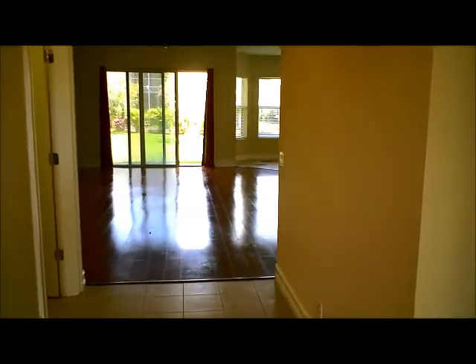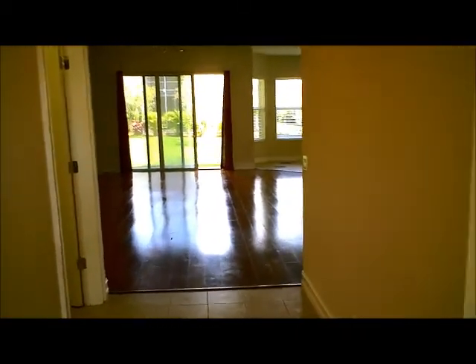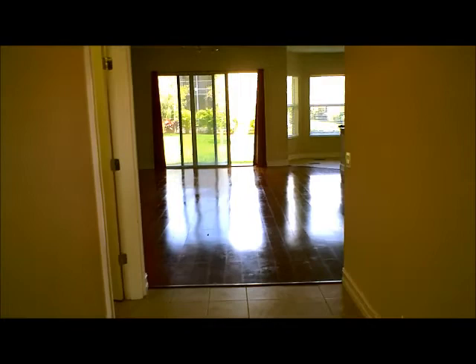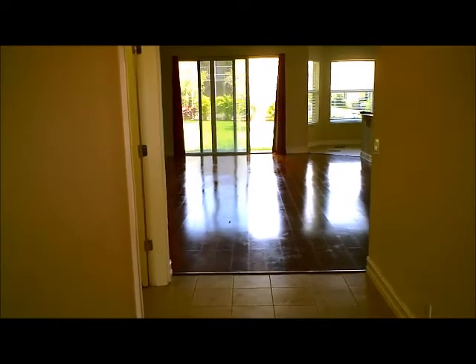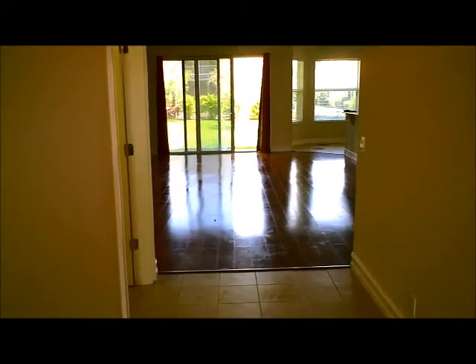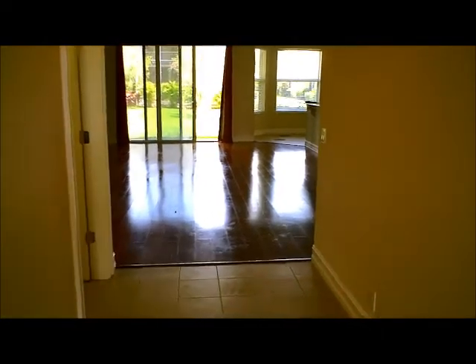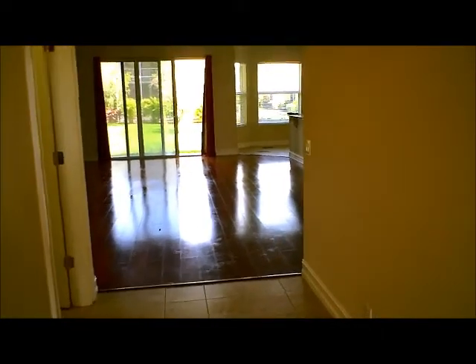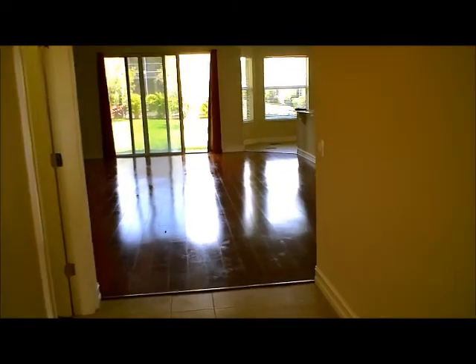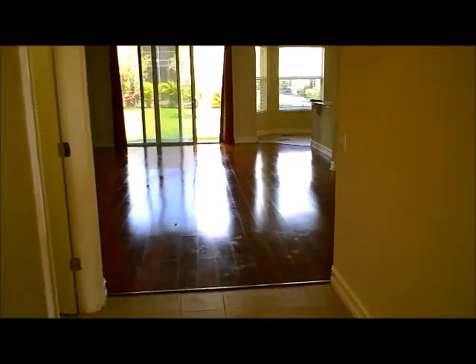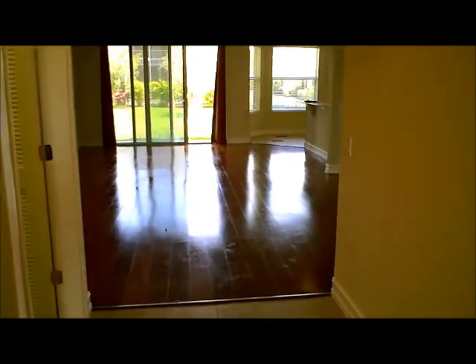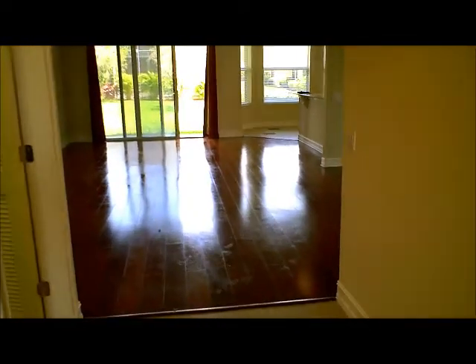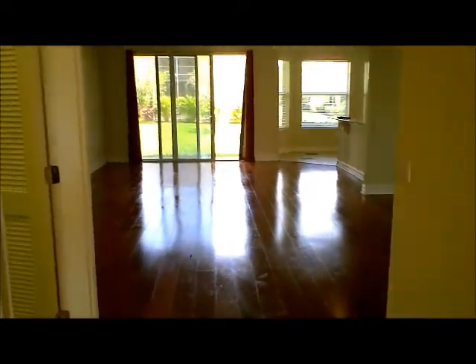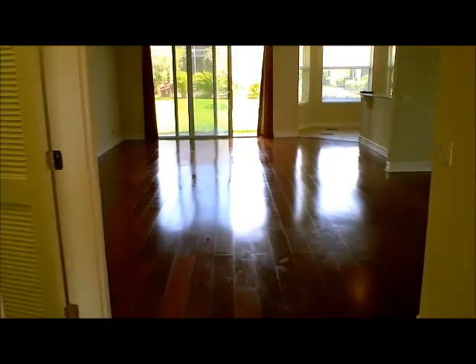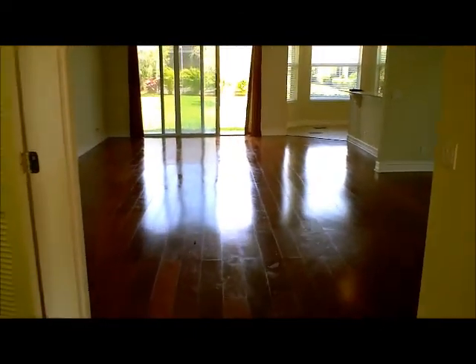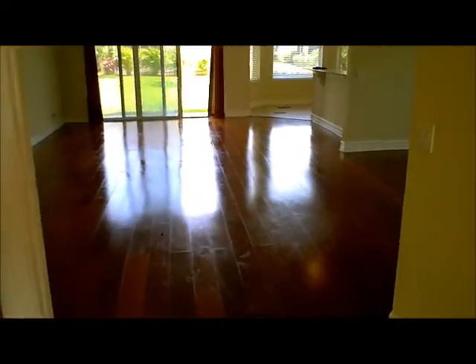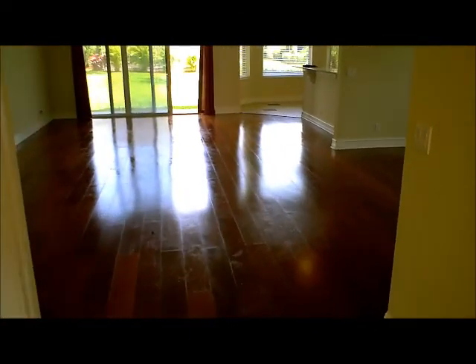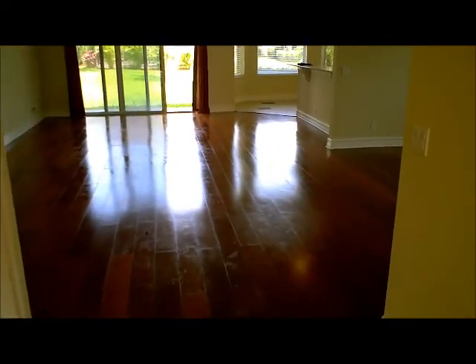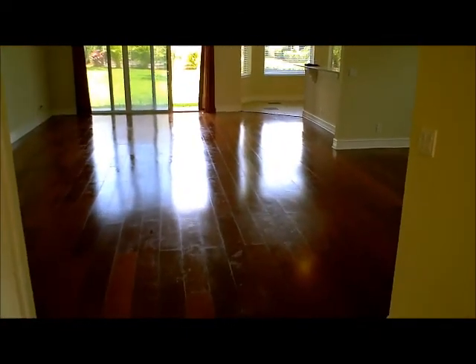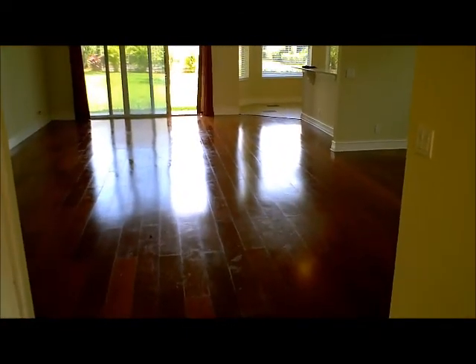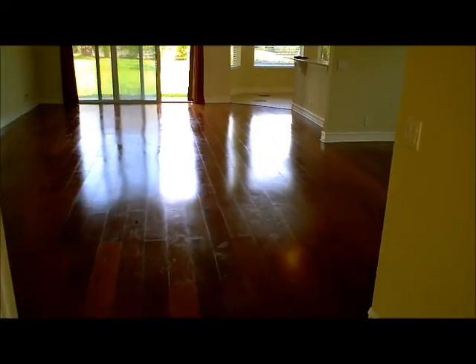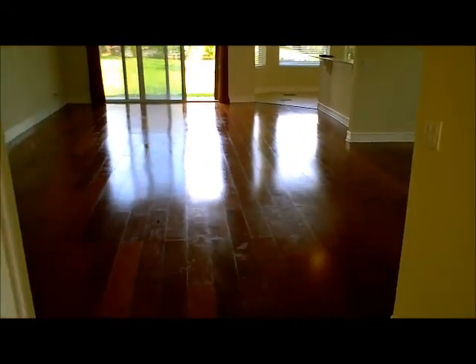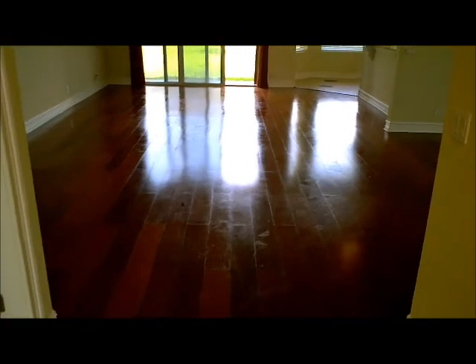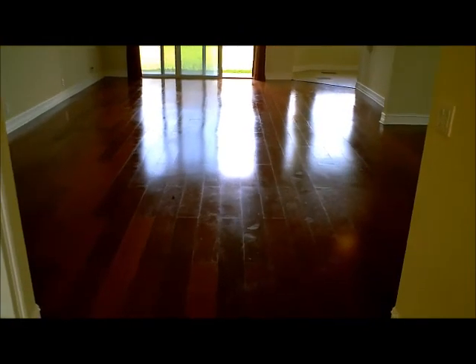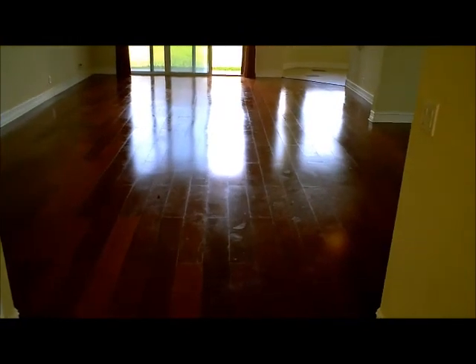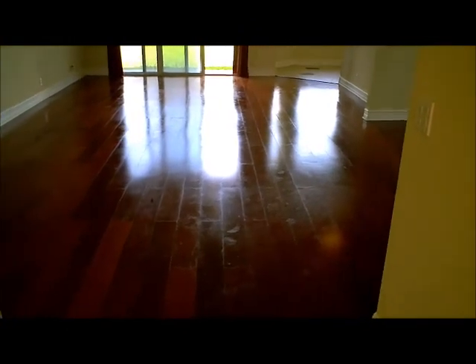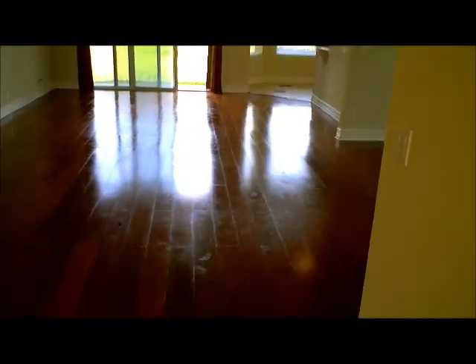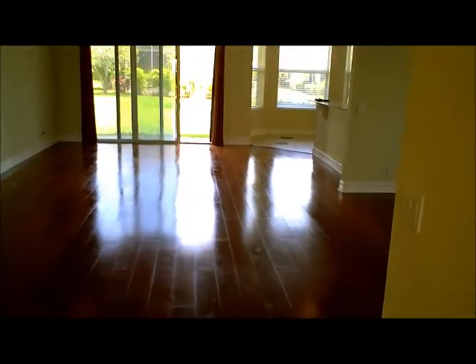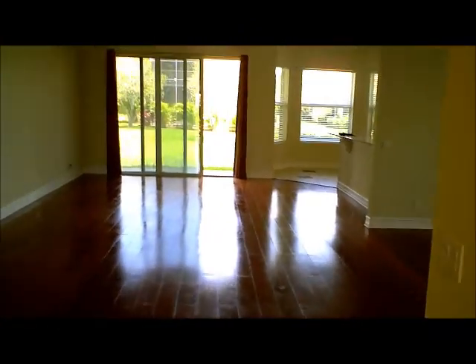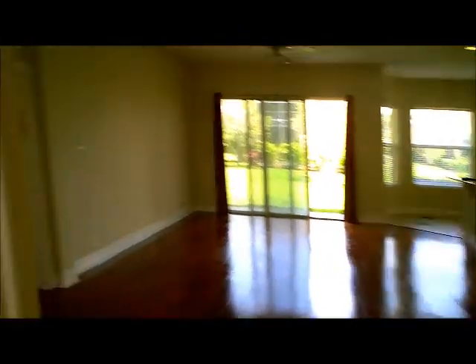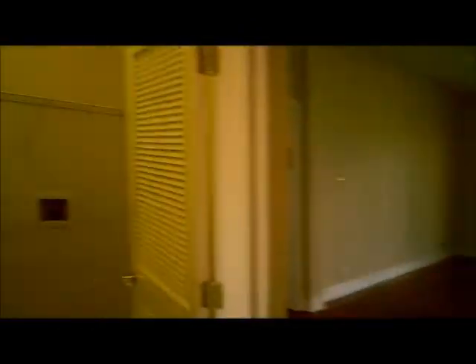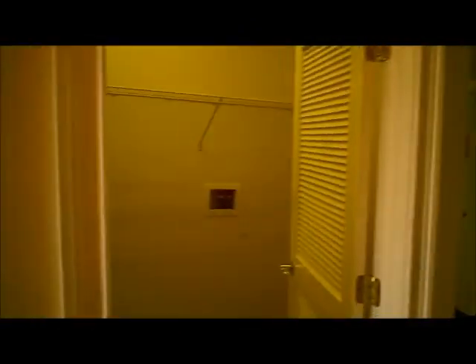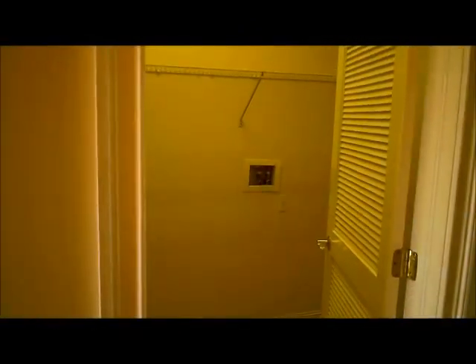As we make our way in, this property is absolutely fantastic. You can see these beautiful wood floors — I believe these are teak wood floors.